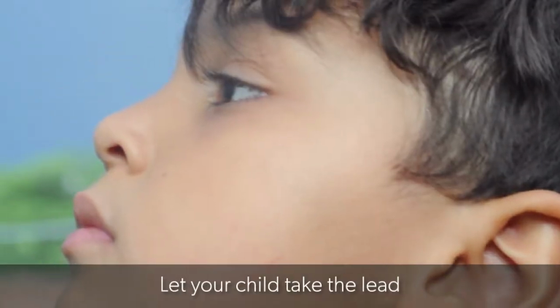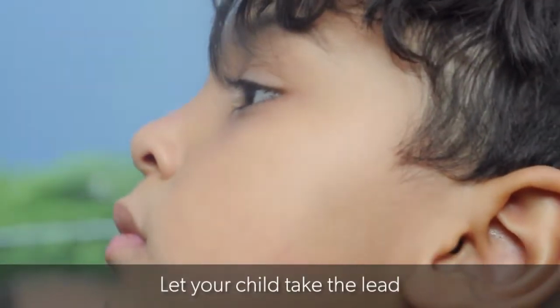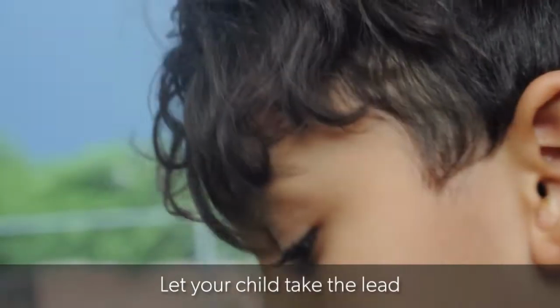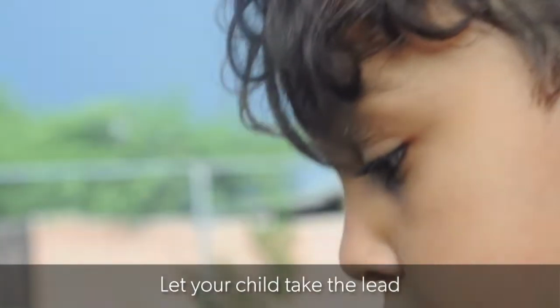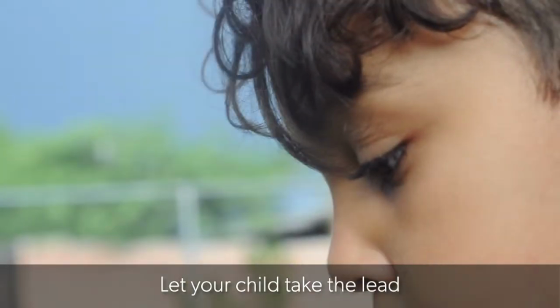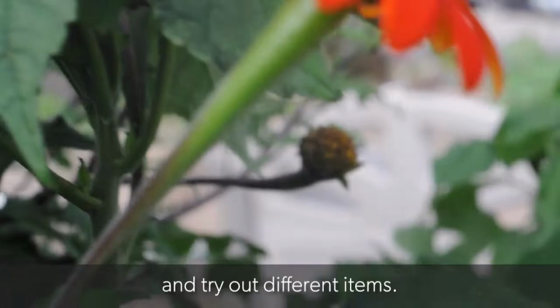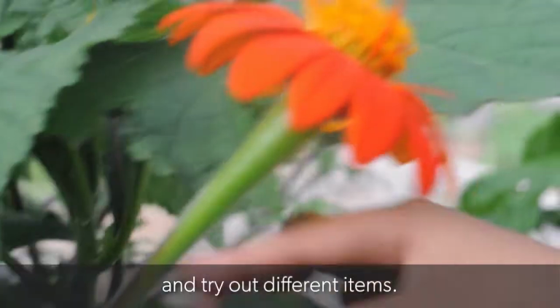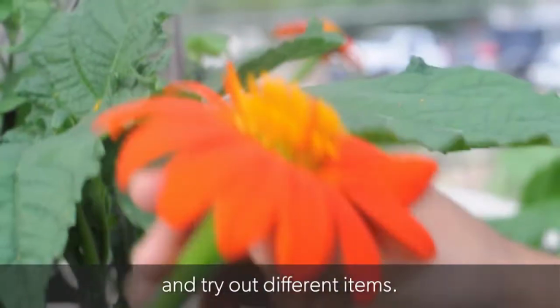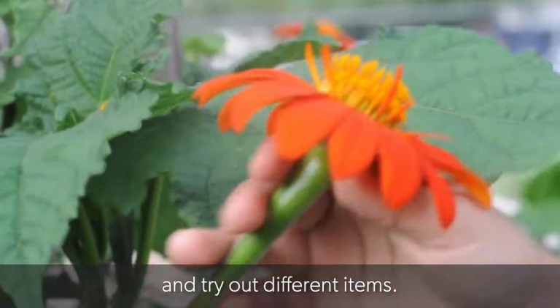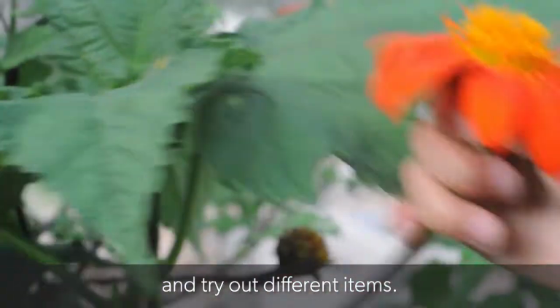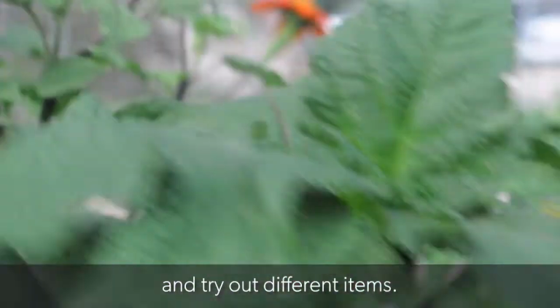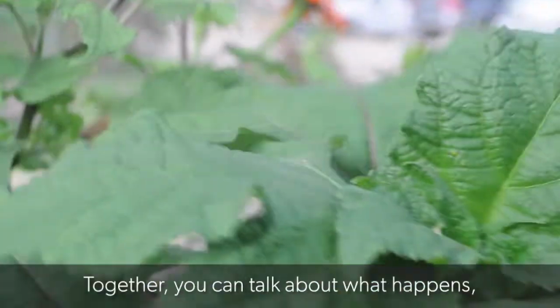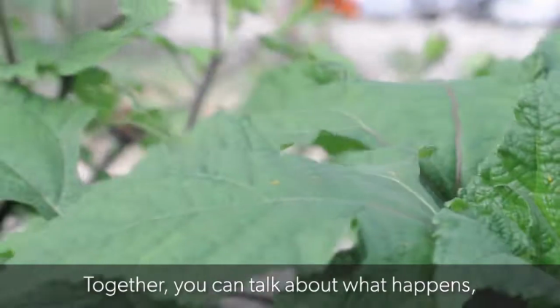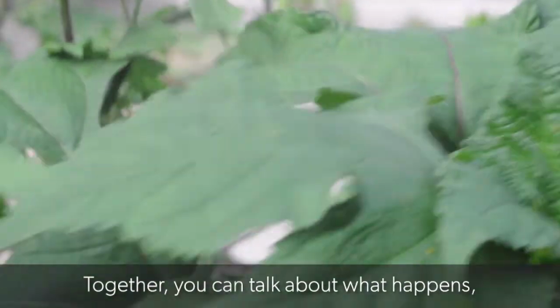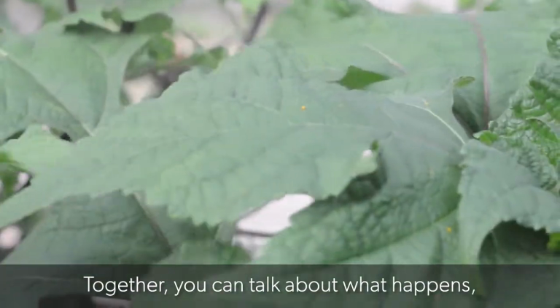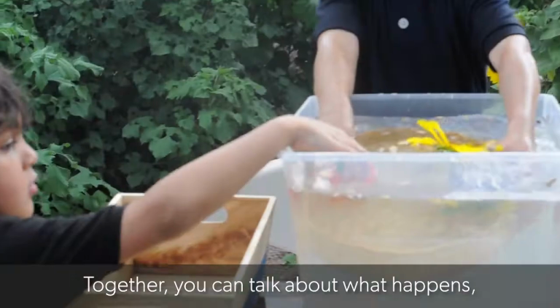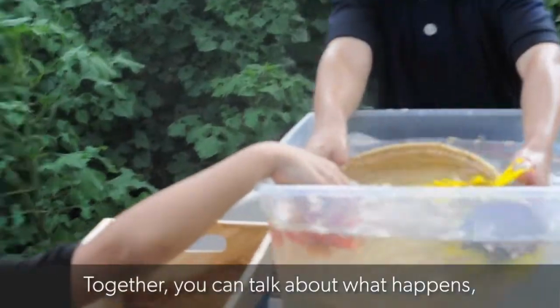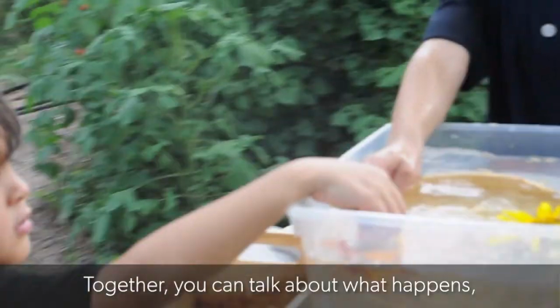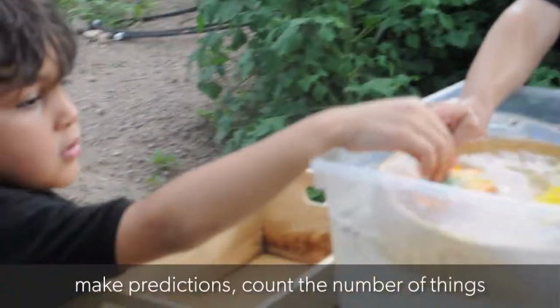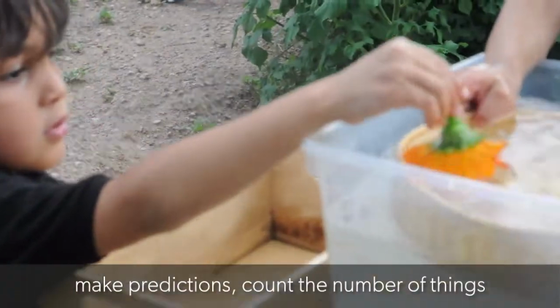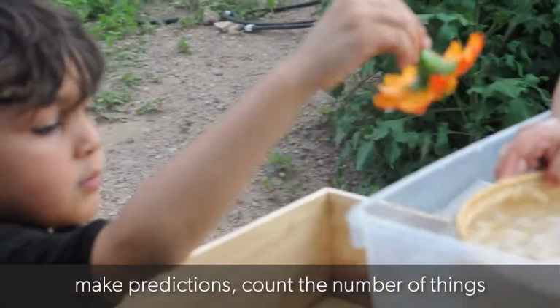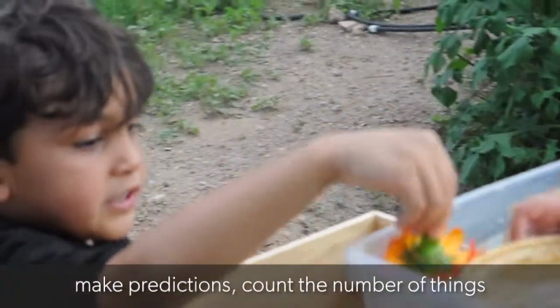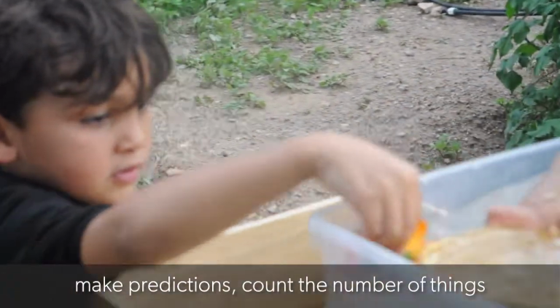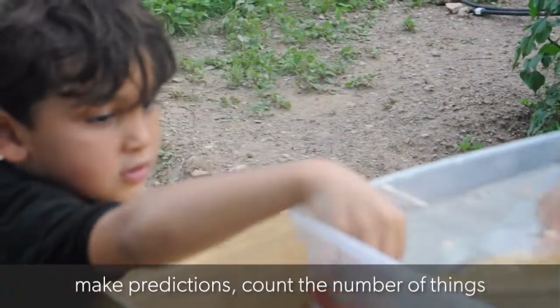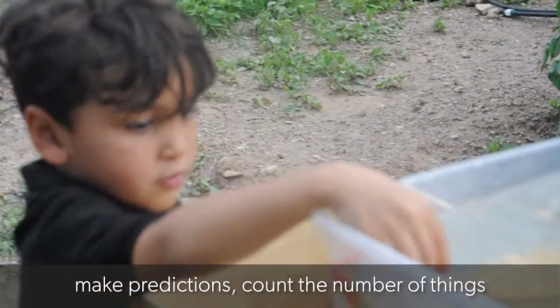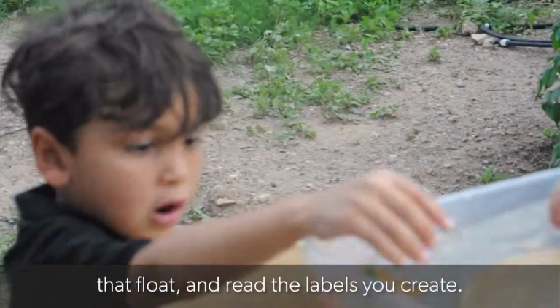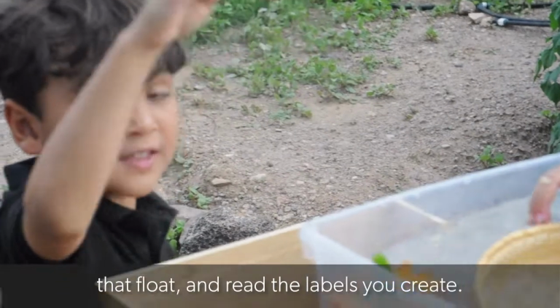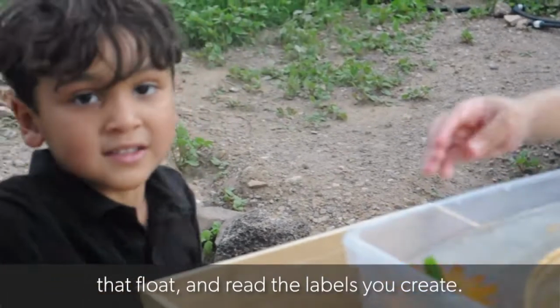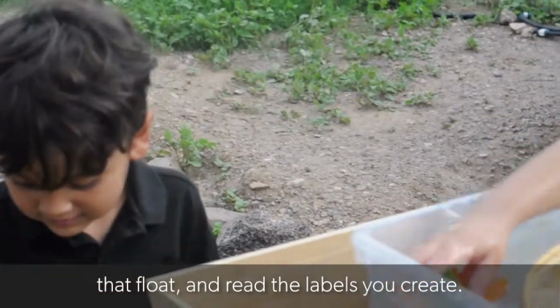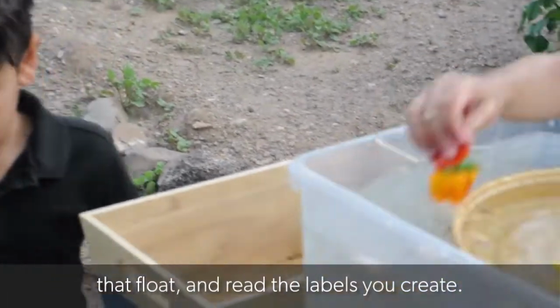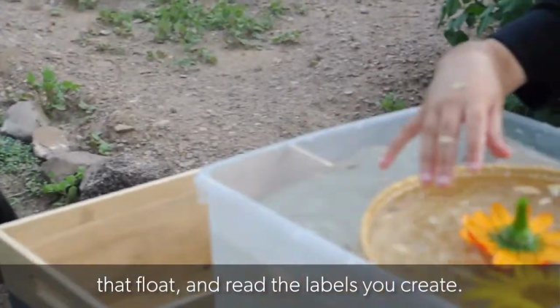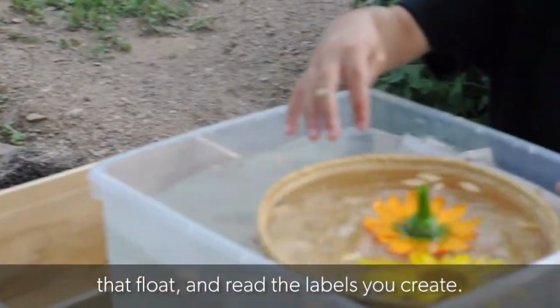Let your child take the lead and try out different items. Together, you can talk about what happens, make predictions, count the number of things that float, and read the labels you create.